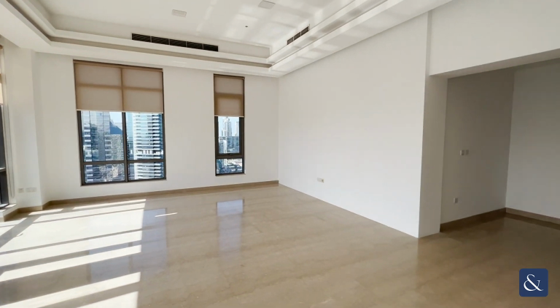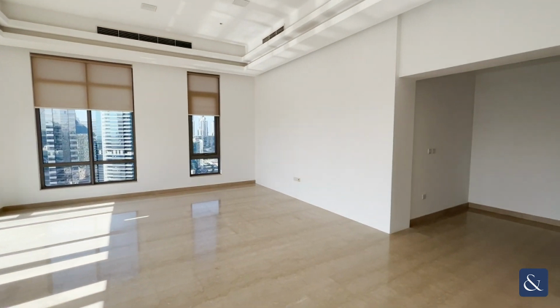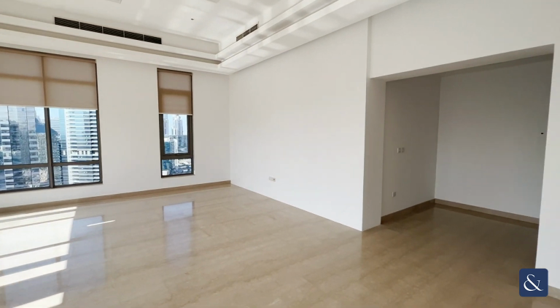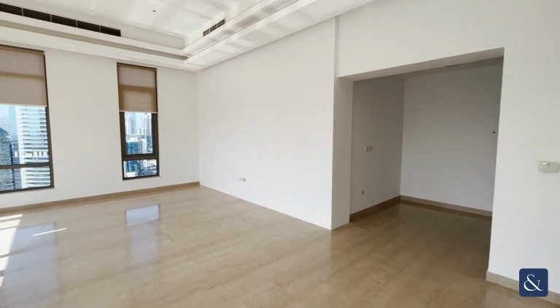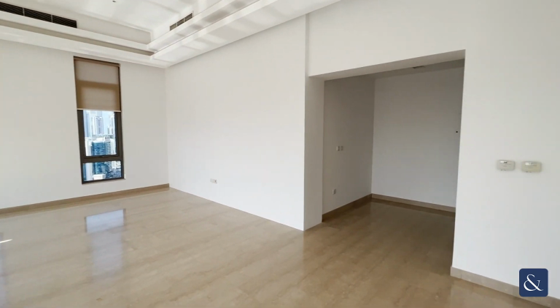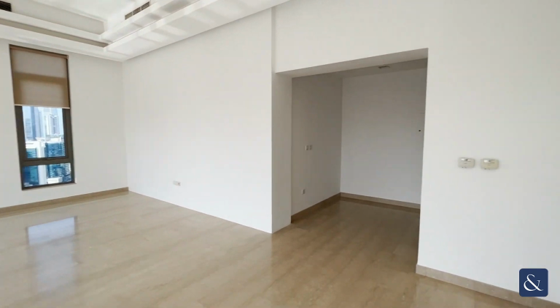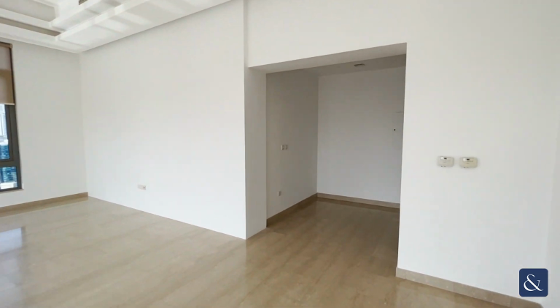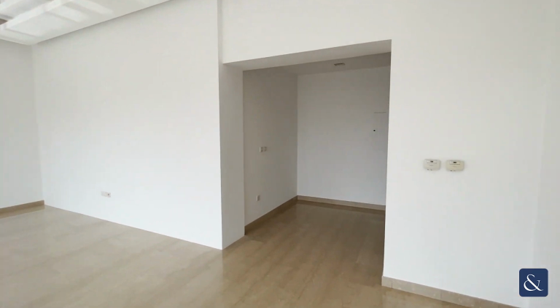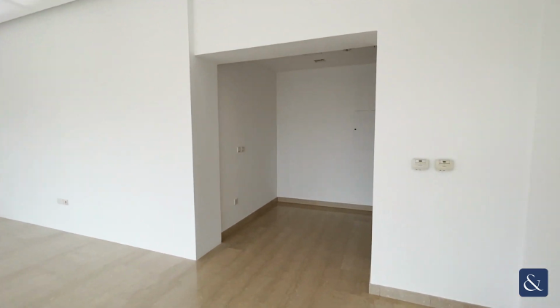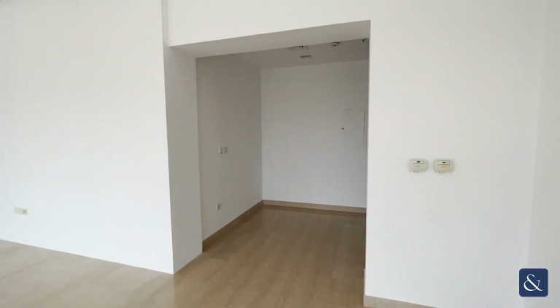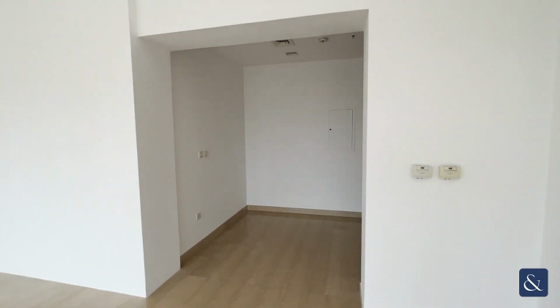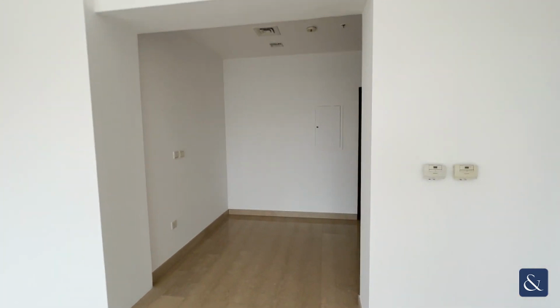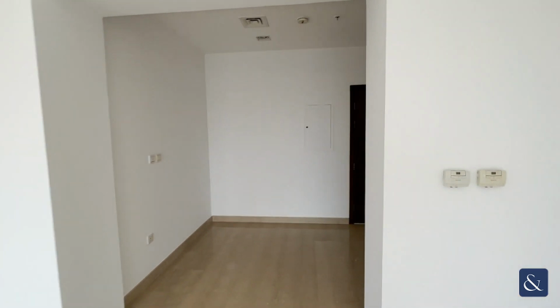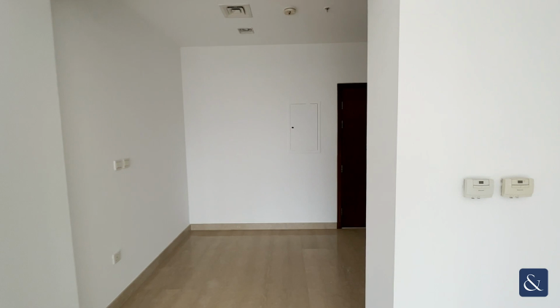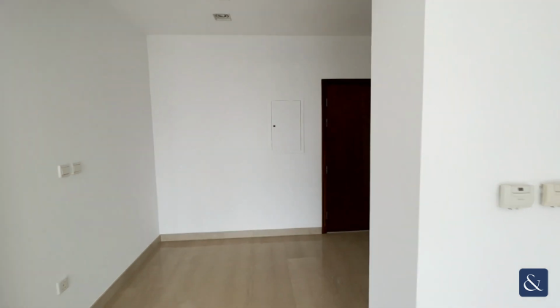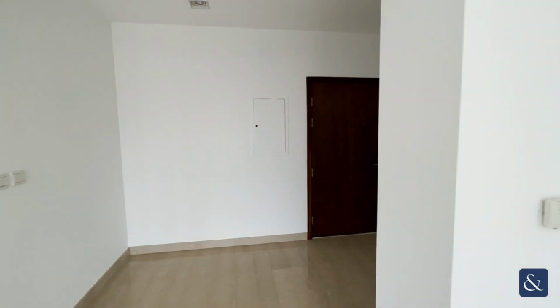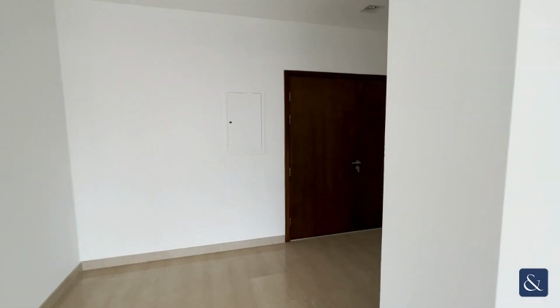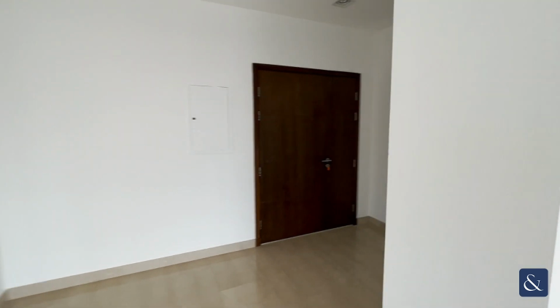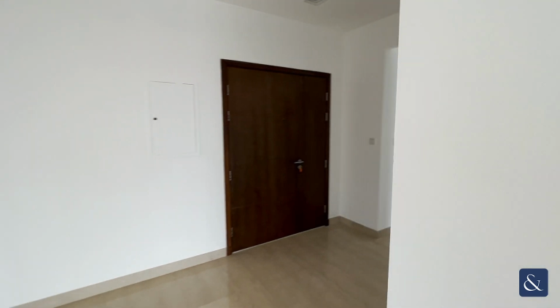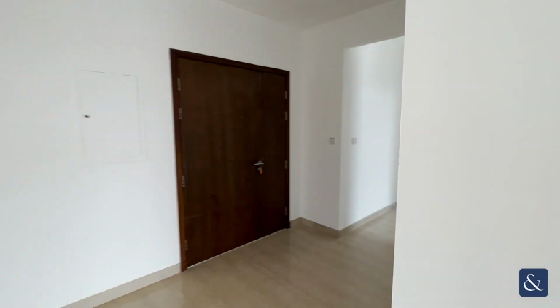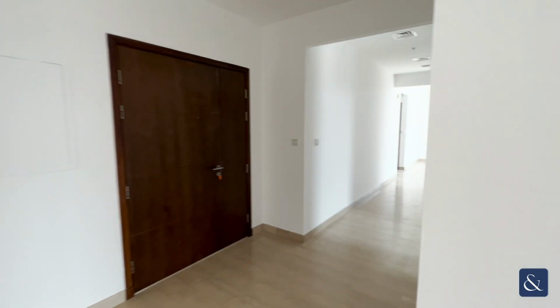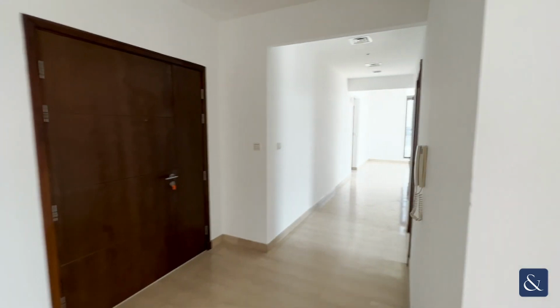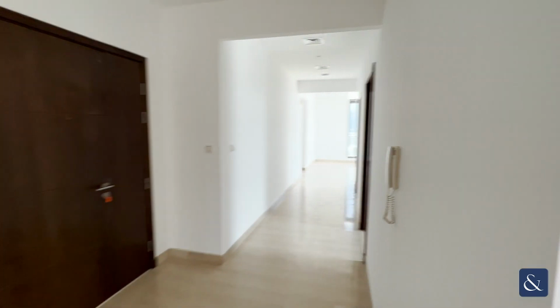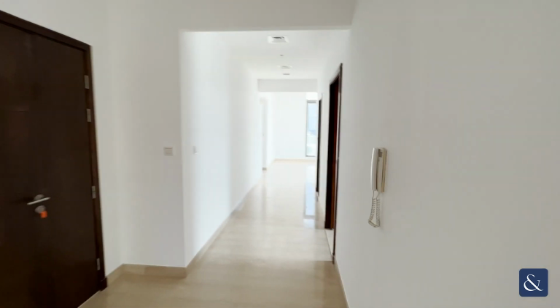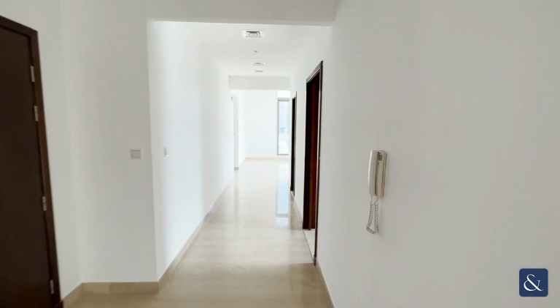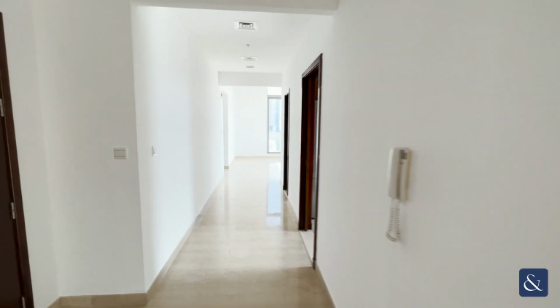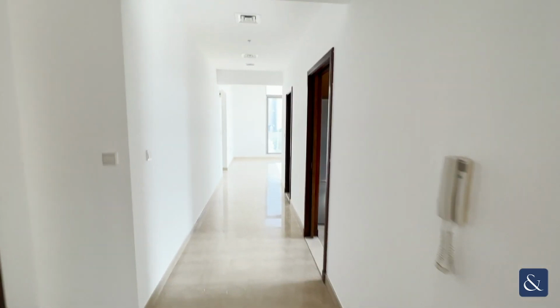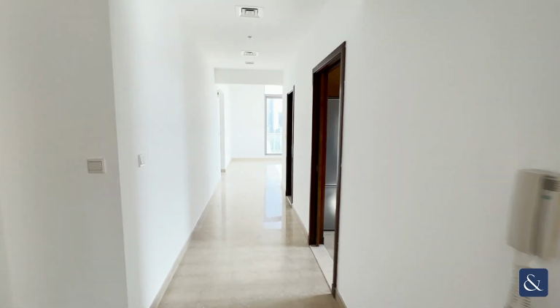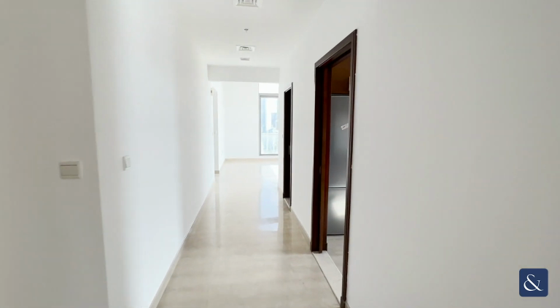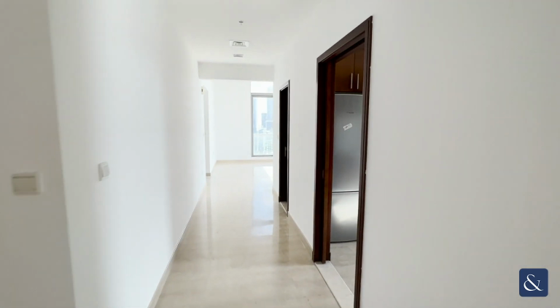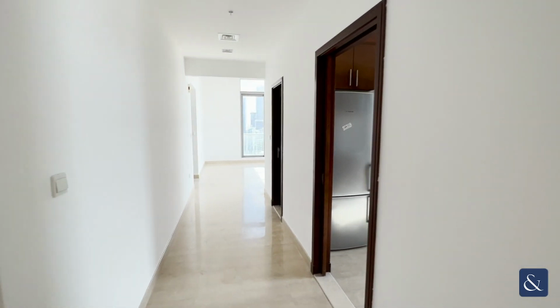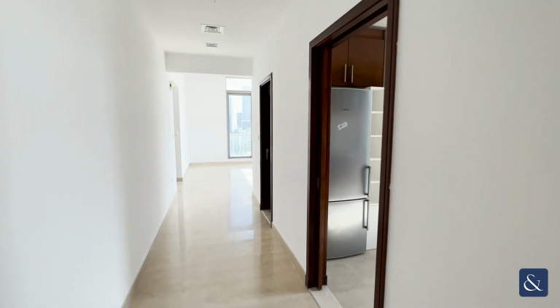On entry, you have the living dining area to the right. As you can see, bright windows all the way around, giving plenty of natural daylight.